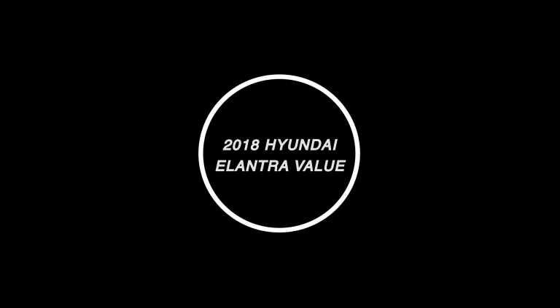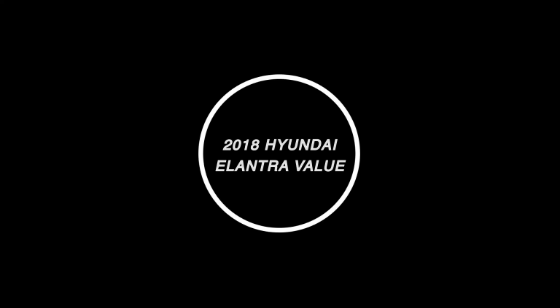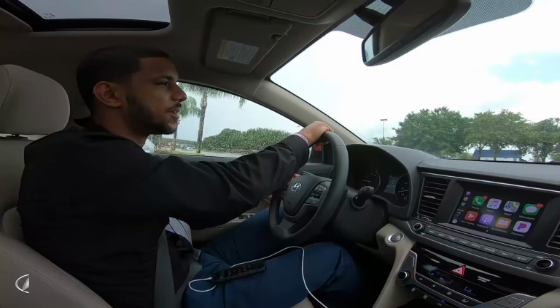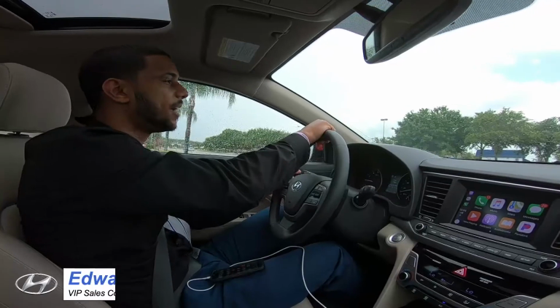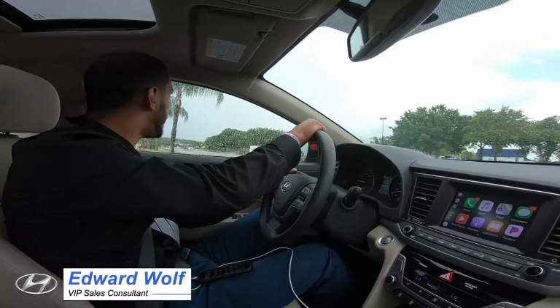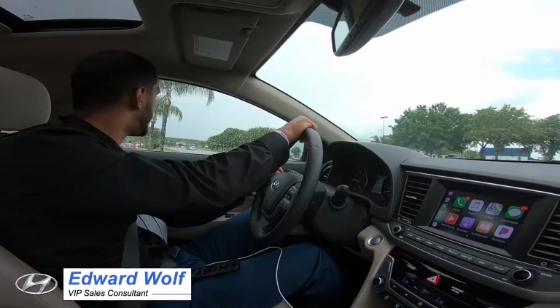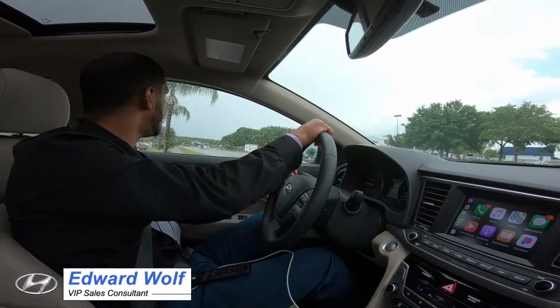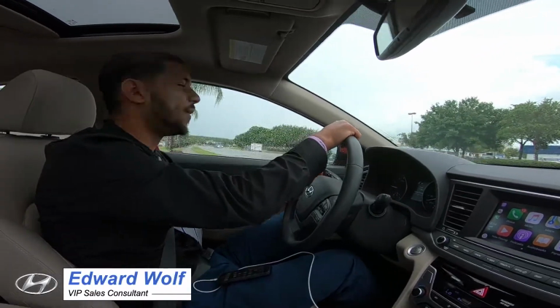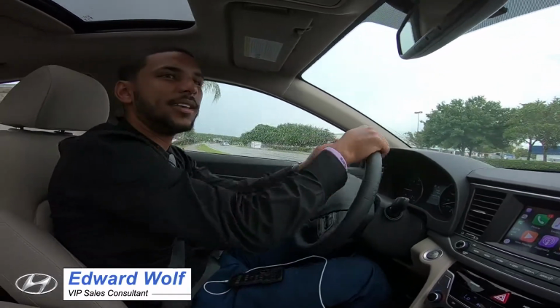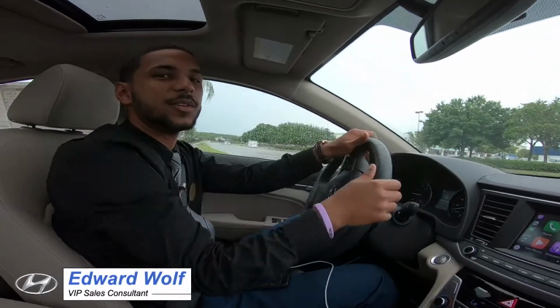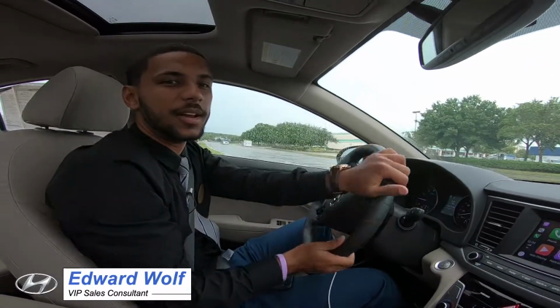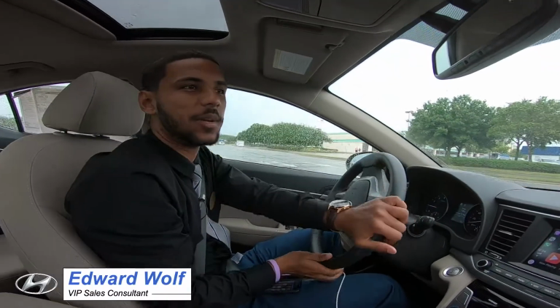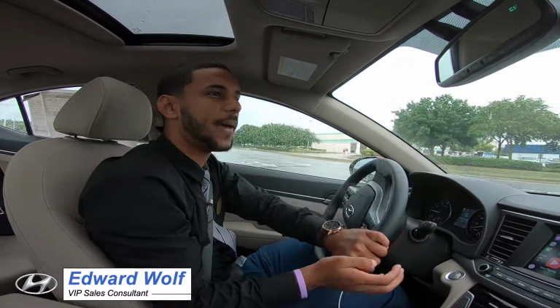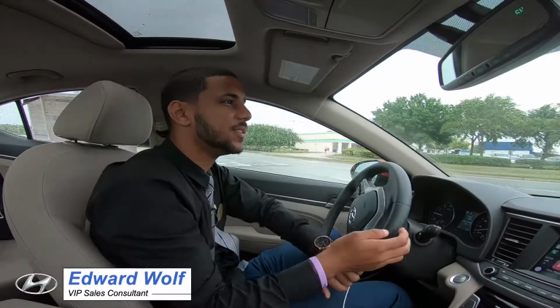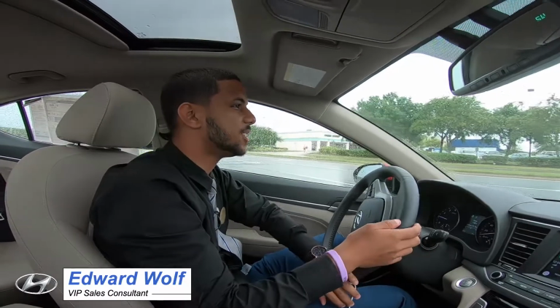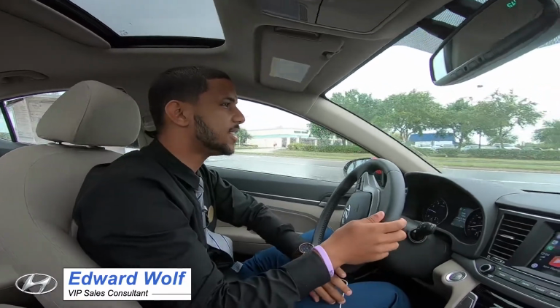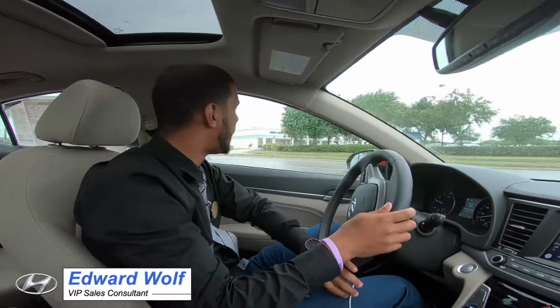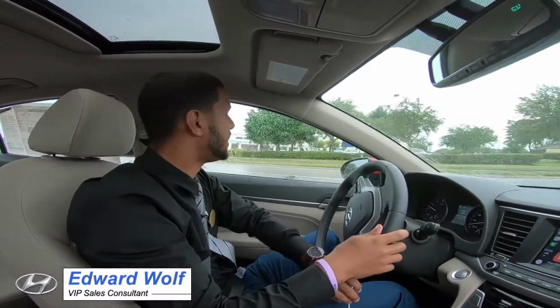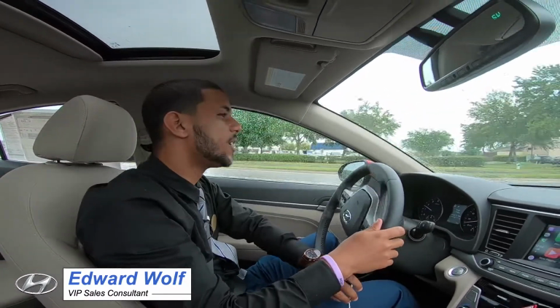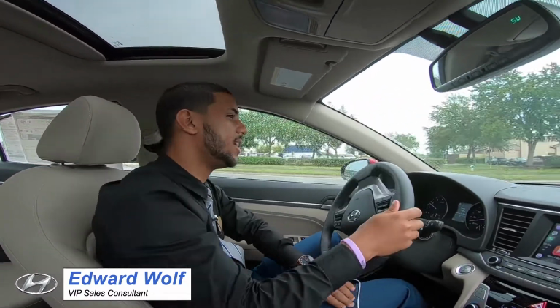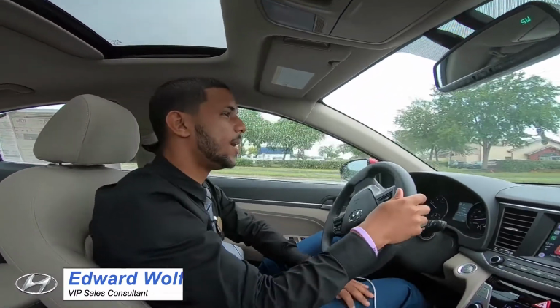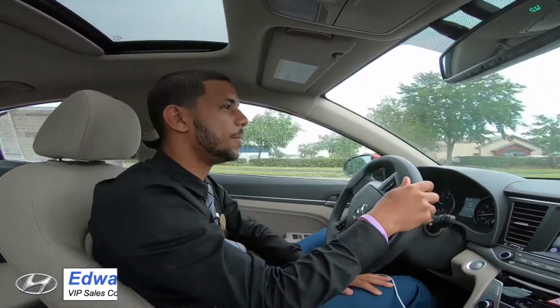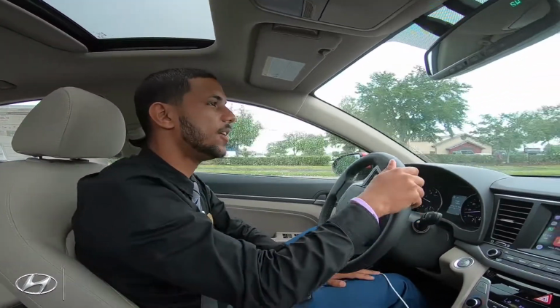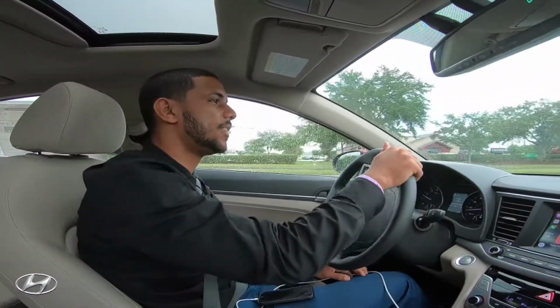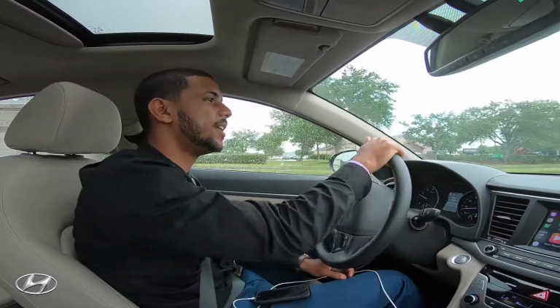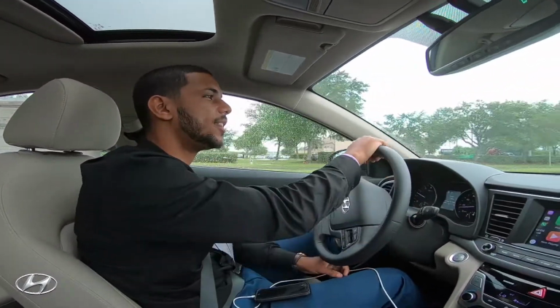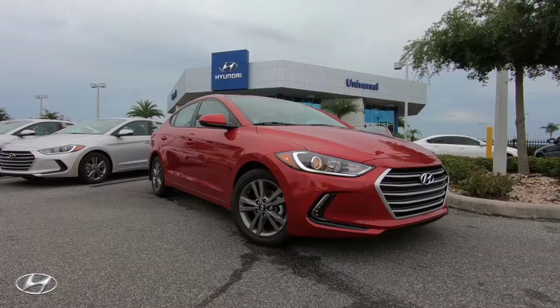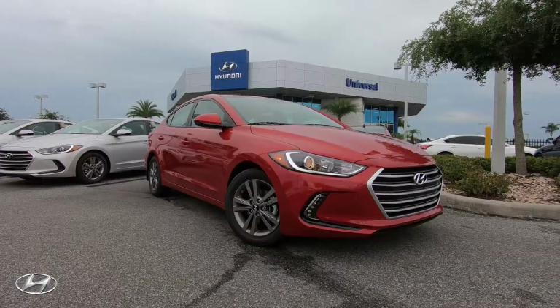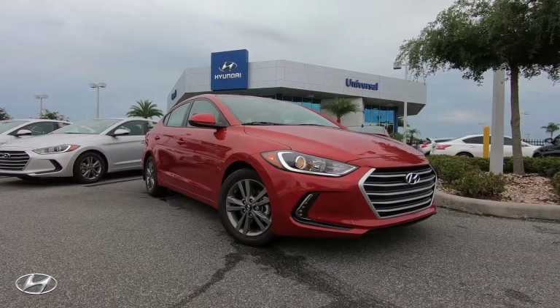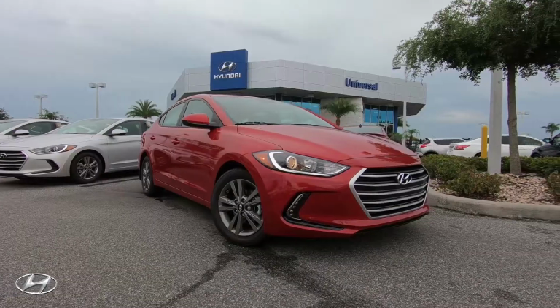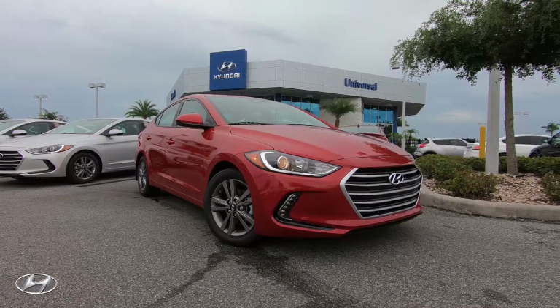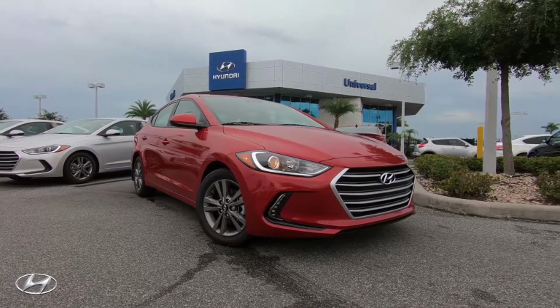Hey guys, welcome back. My name is Edward, here at Universal Hyundai. I'm one of the VIP consultants, and today we're going to take a look at the Hyundai Elantra Value Edition and take it for a quick spin.